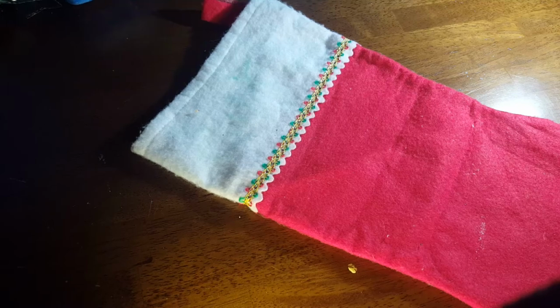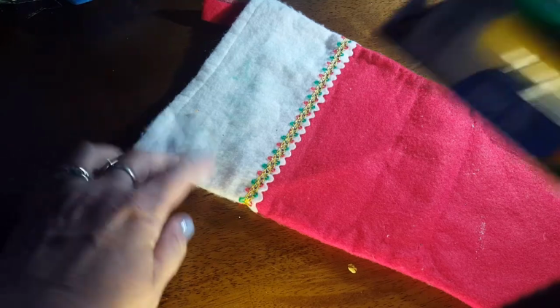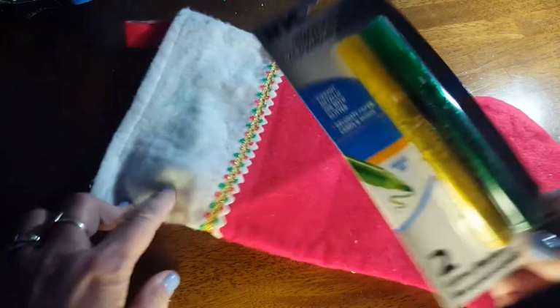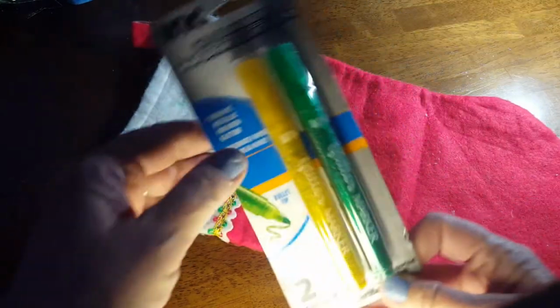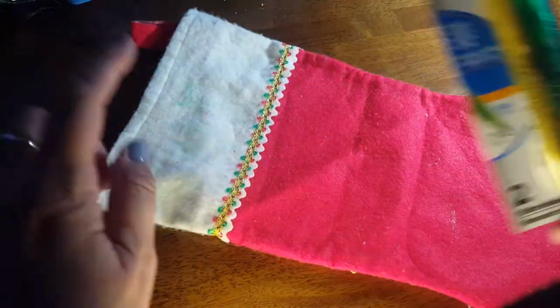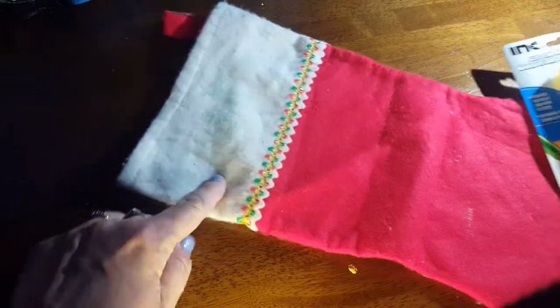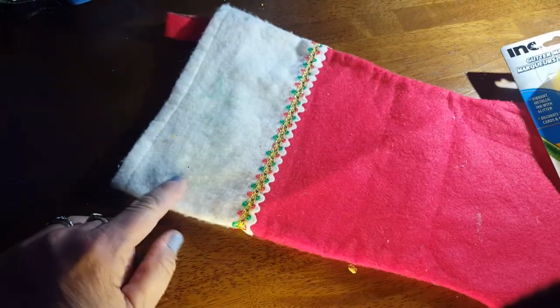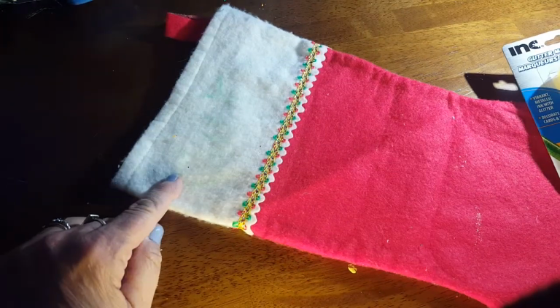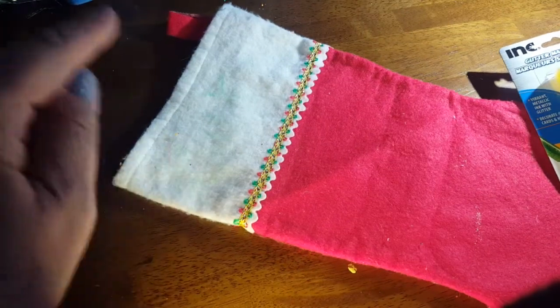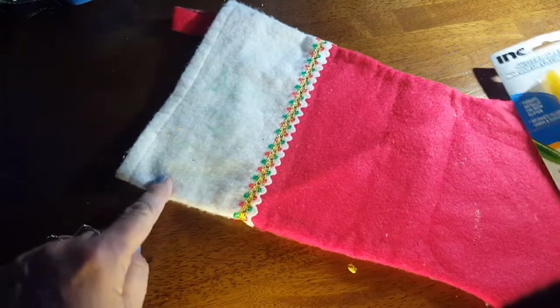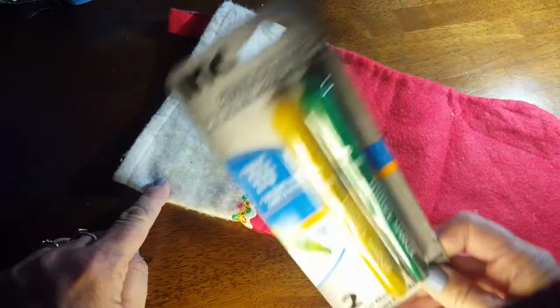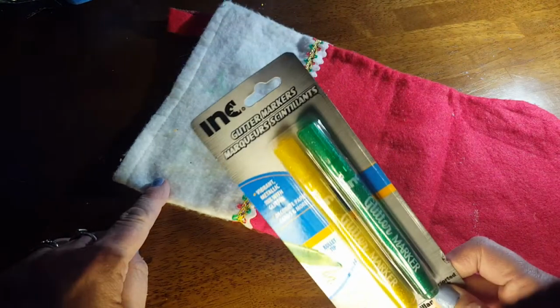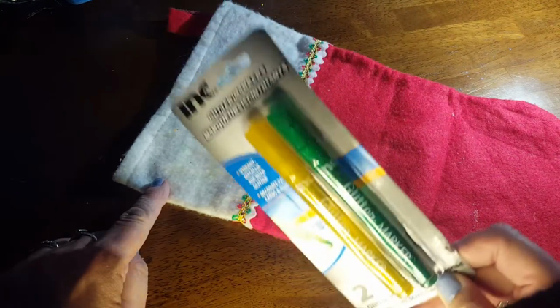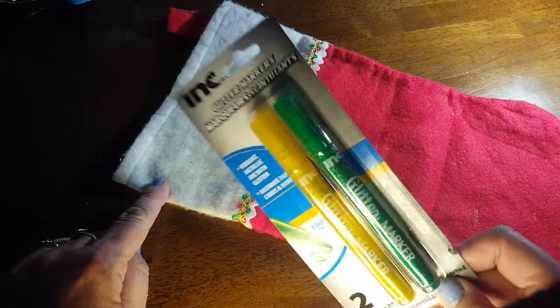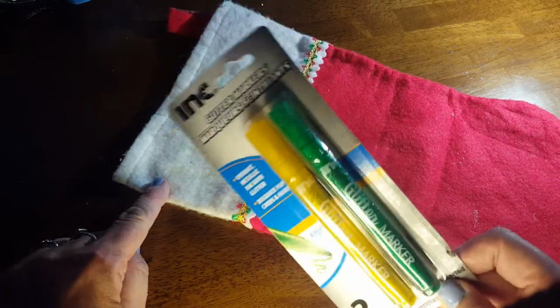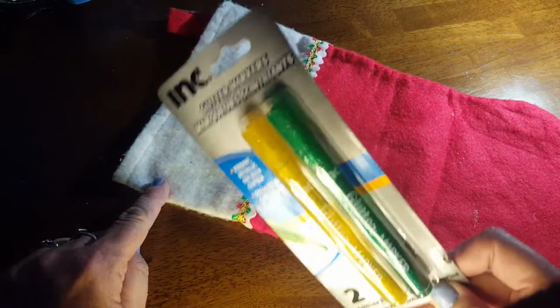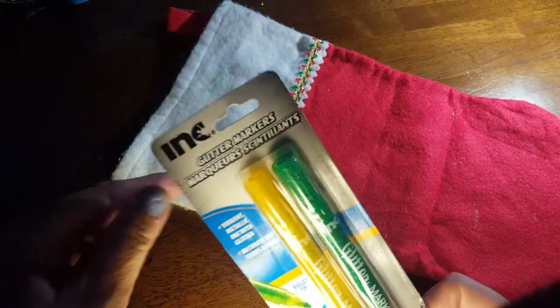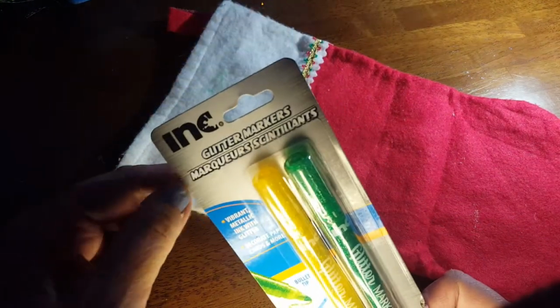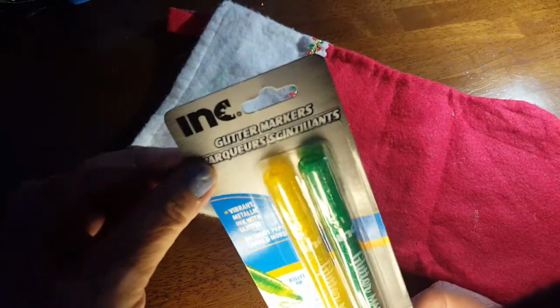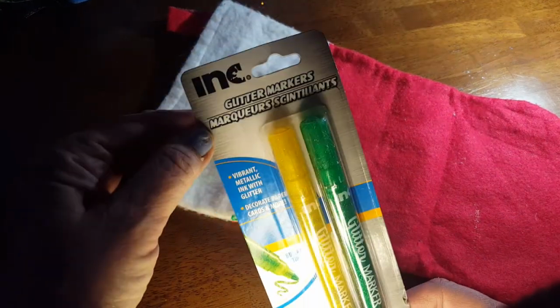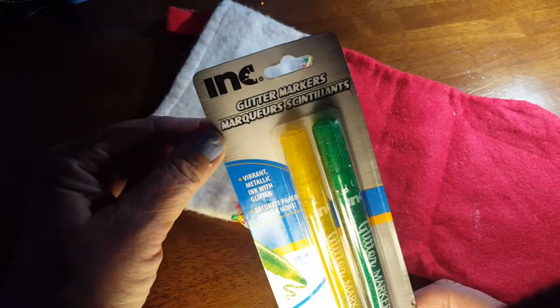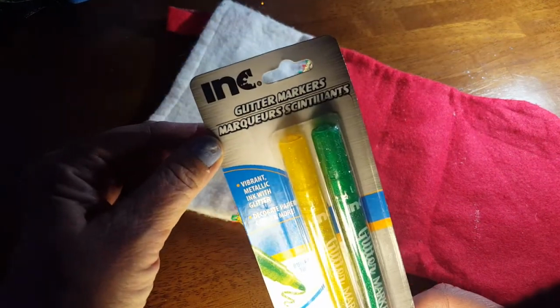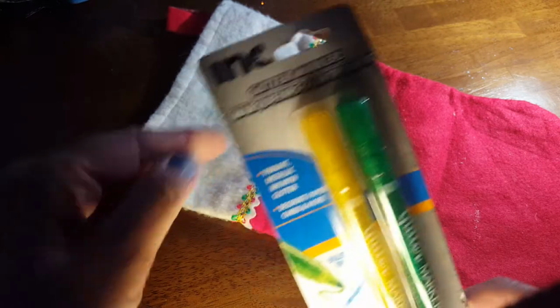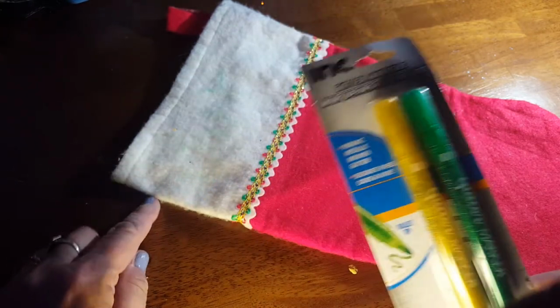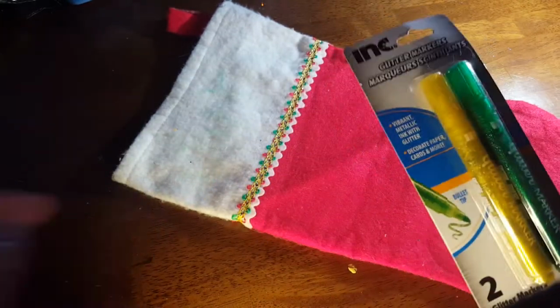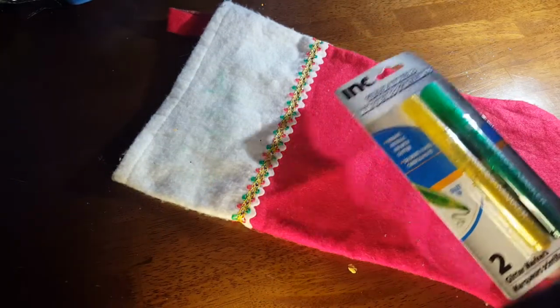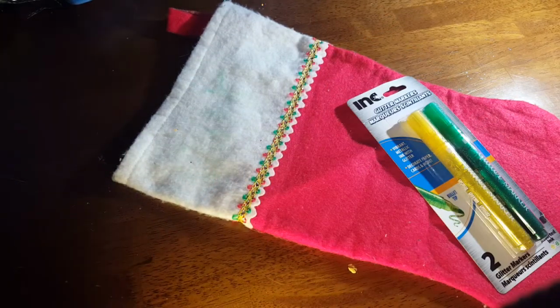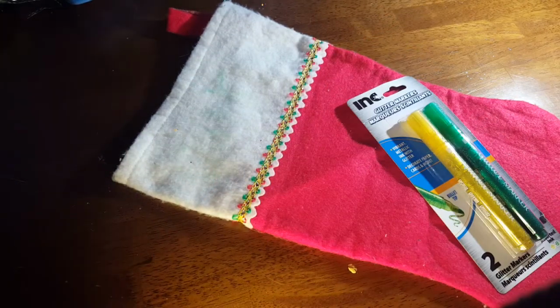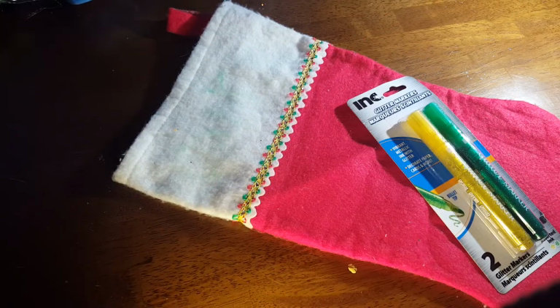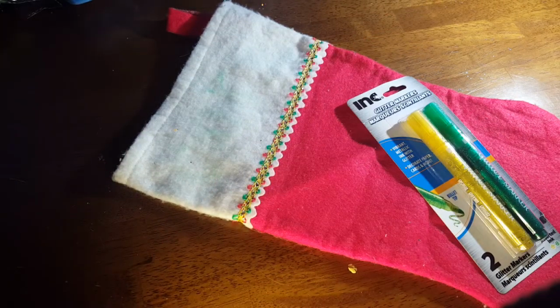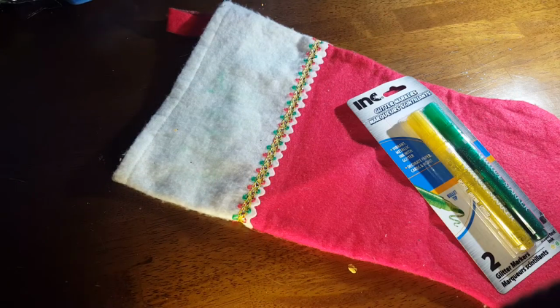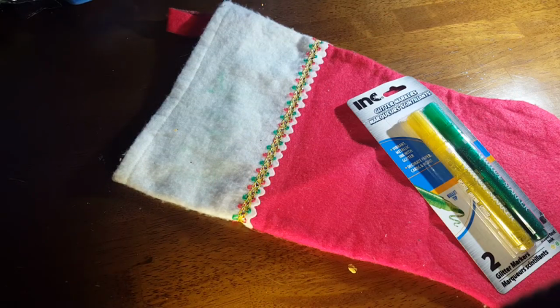Hey guys, I have this Christmas stocking here. I'm just going to test out this green pen — it's called the glitter marker — to see if it works, because we're getting a kitten. Her name is going to be Betty, and I want to see if it works.